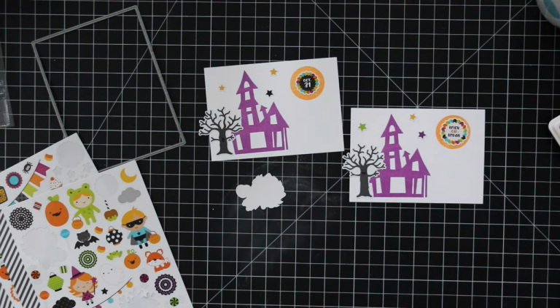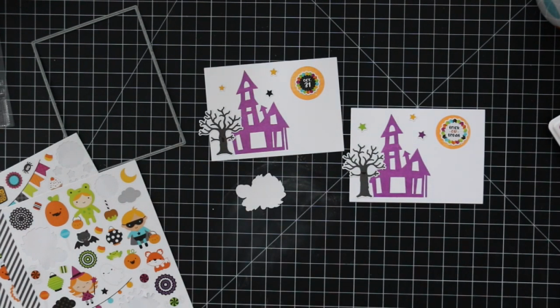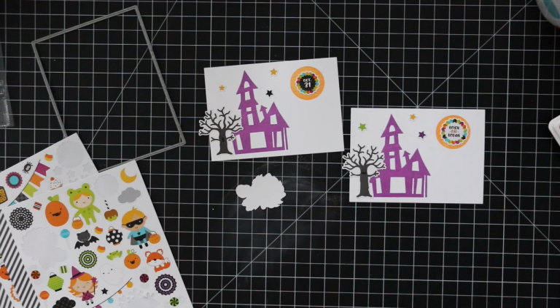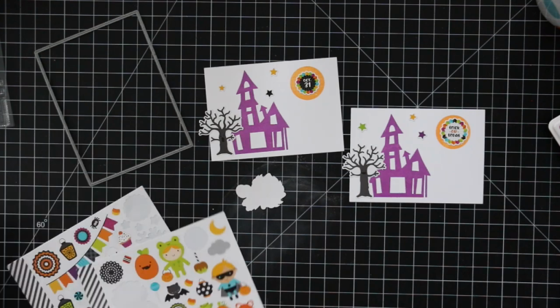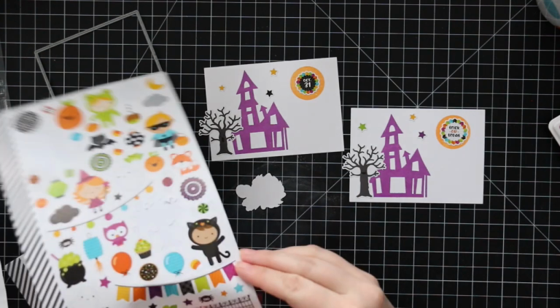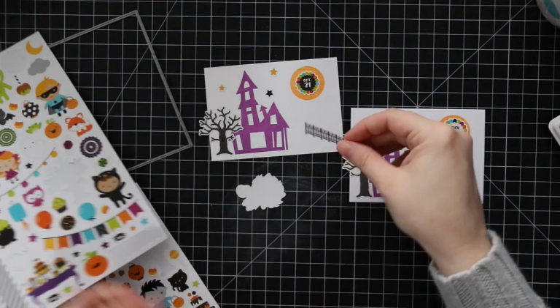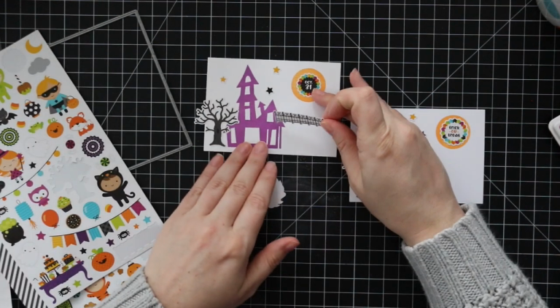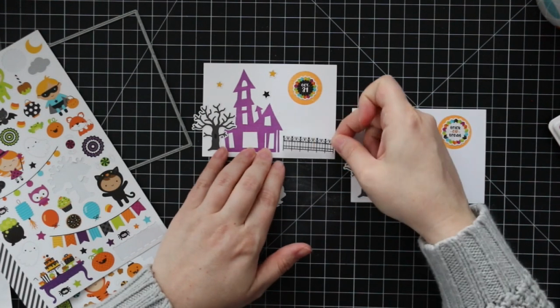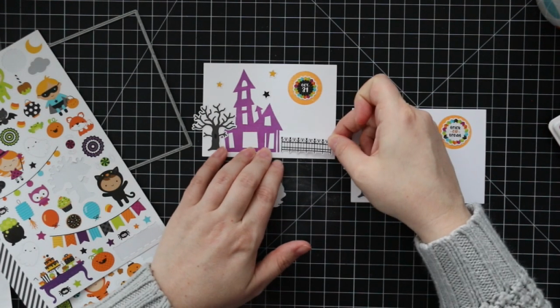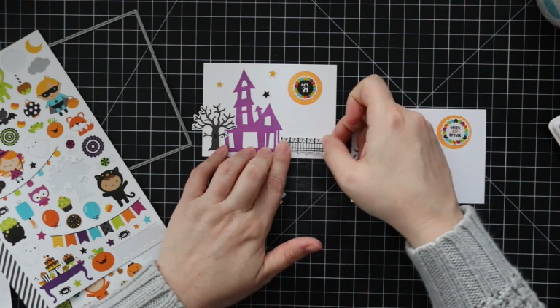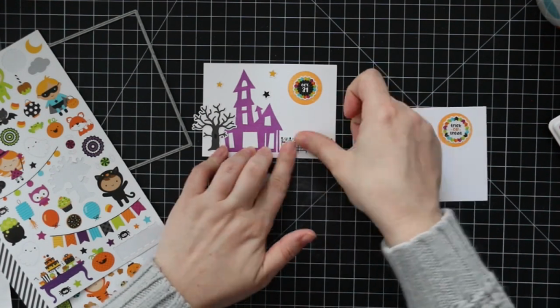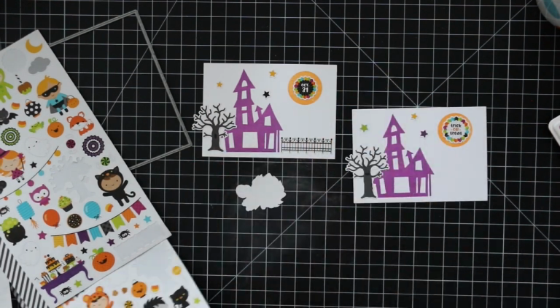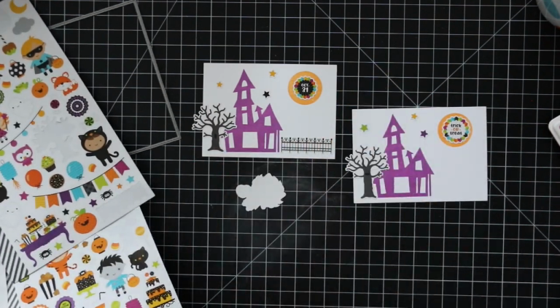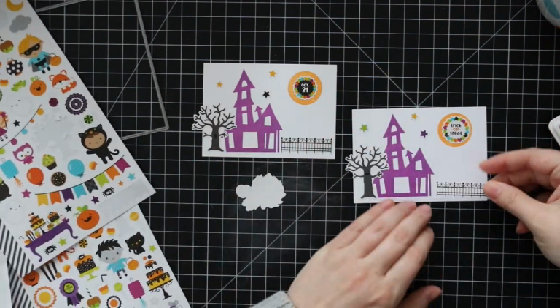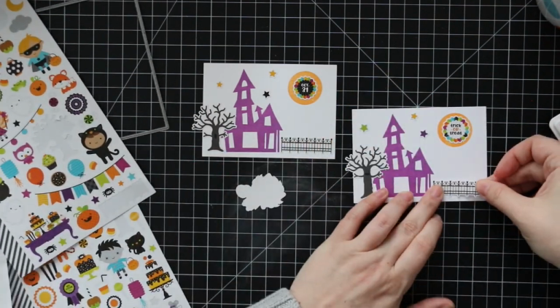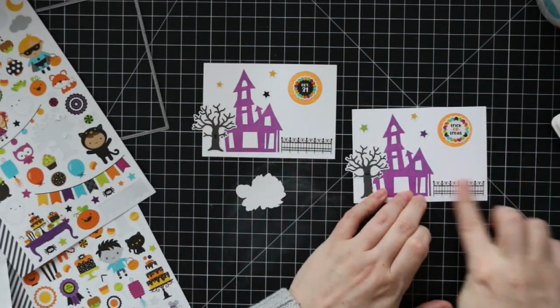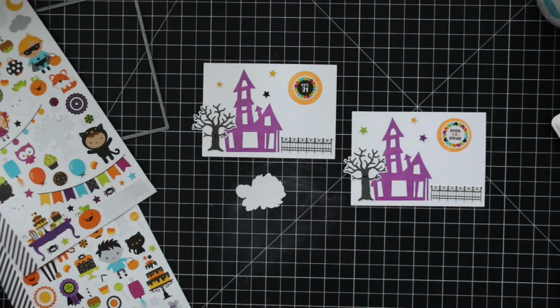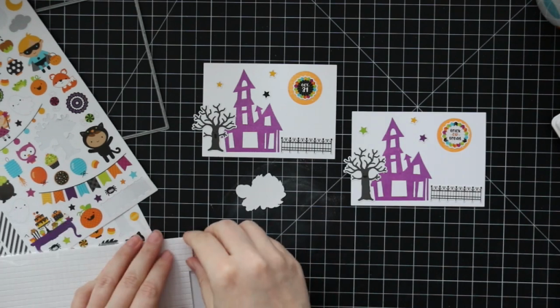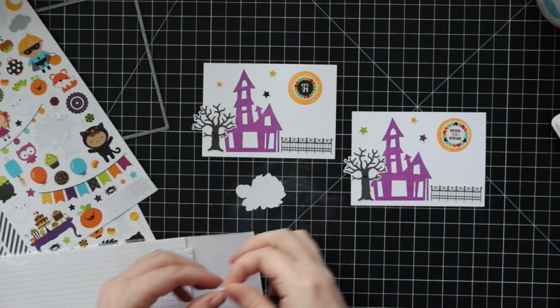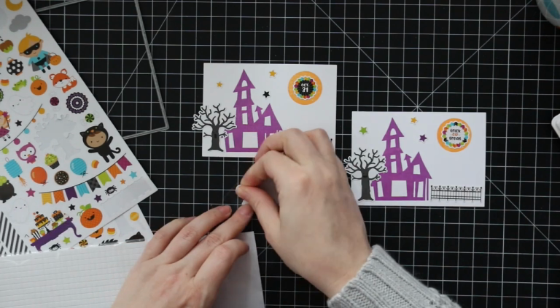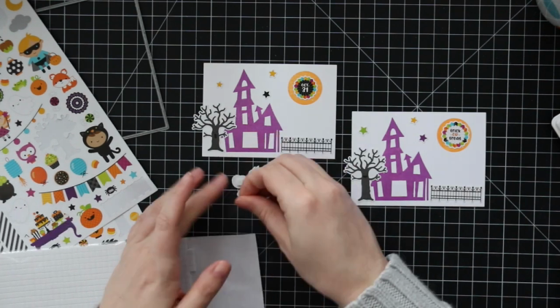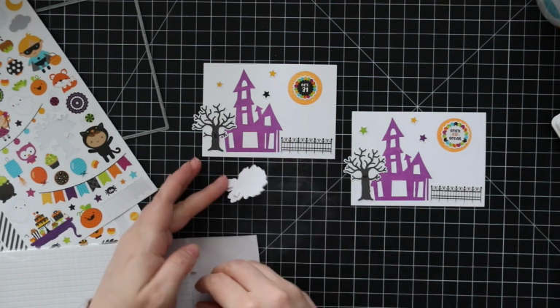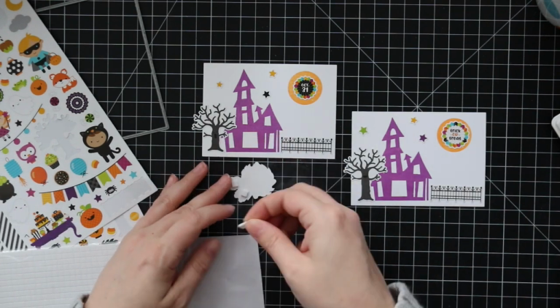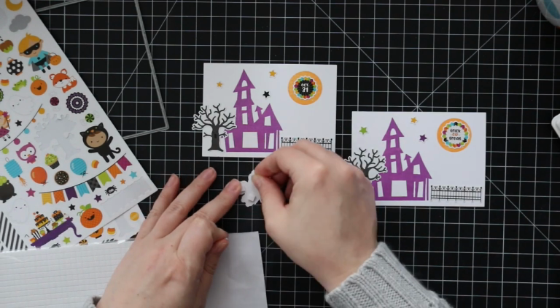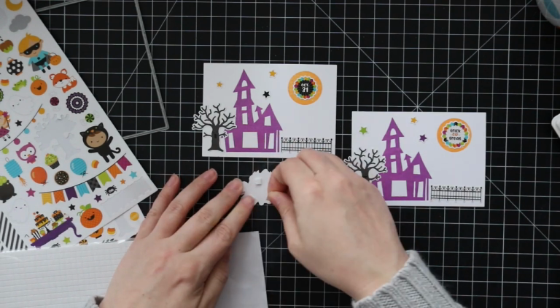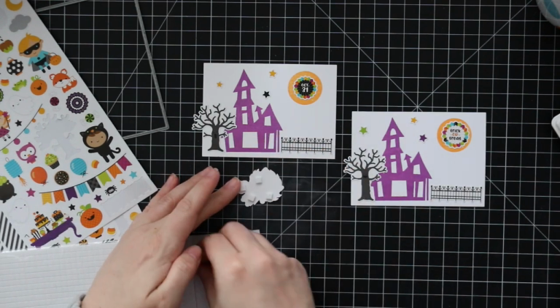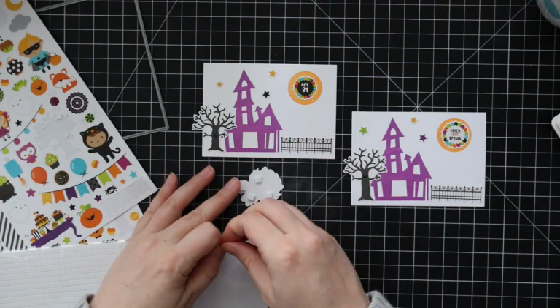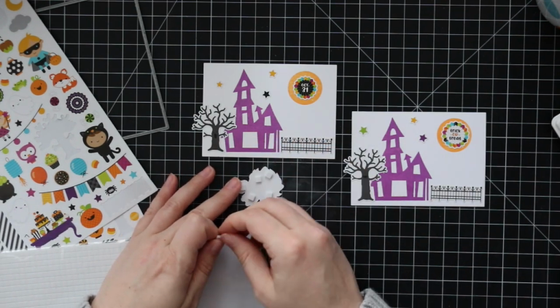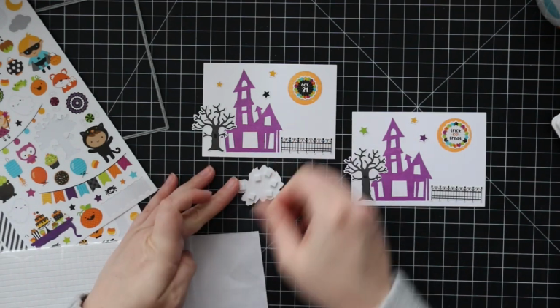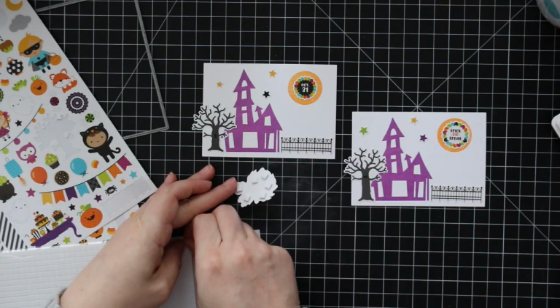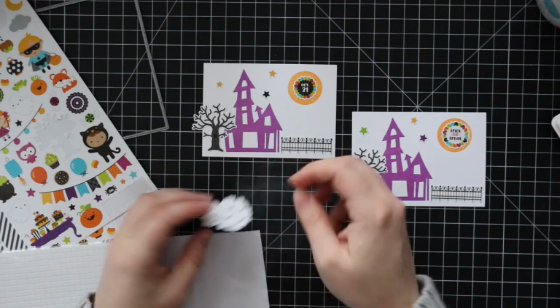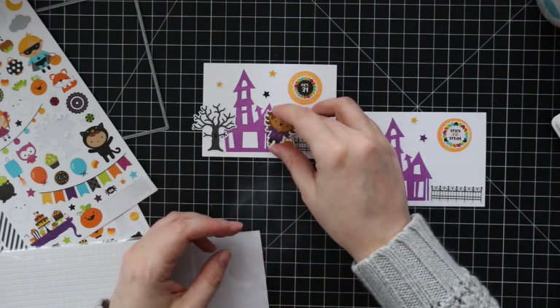Some of the stickers I stuck flat to the backgrounds I had stamped — like the tree and this little fence image. For my little main images, I didn't want to stick them right down, so I used my anti-static powder tool just to take the stickiness away, and then I'm going to pop them up with little foam tape.